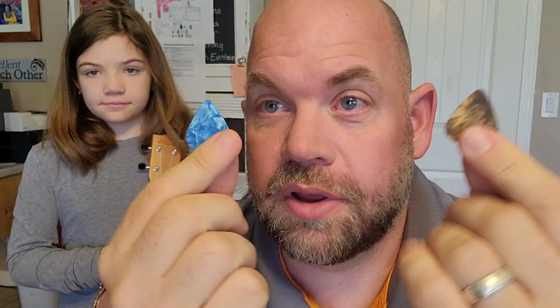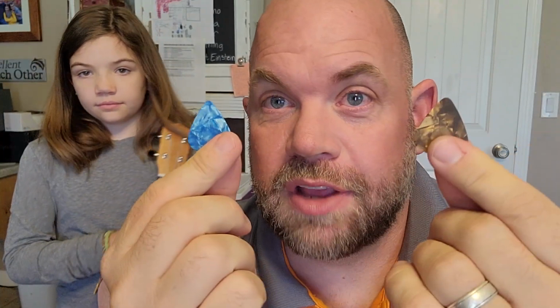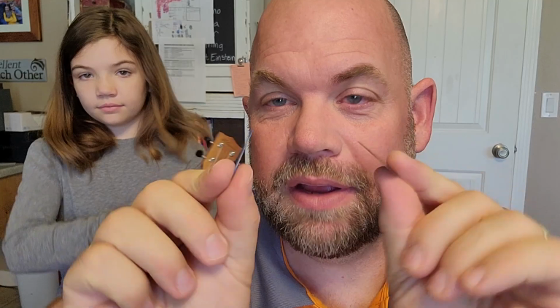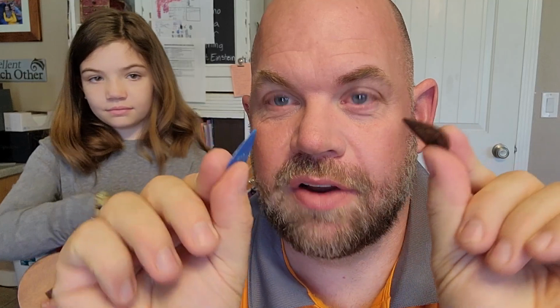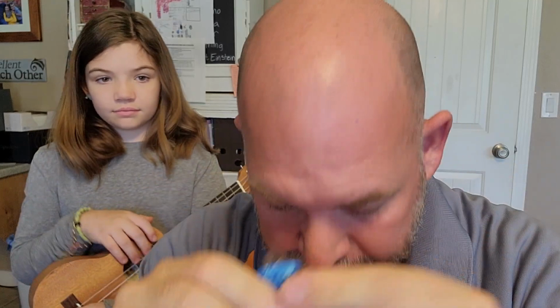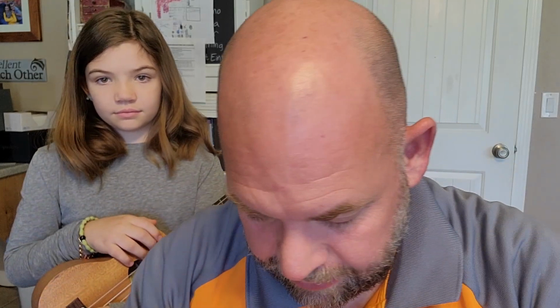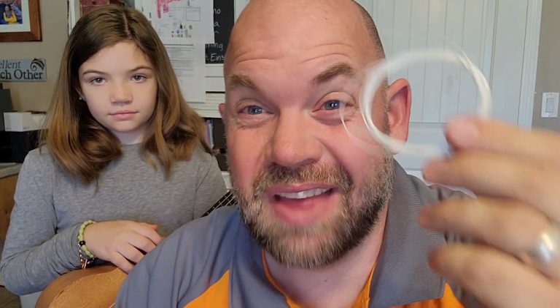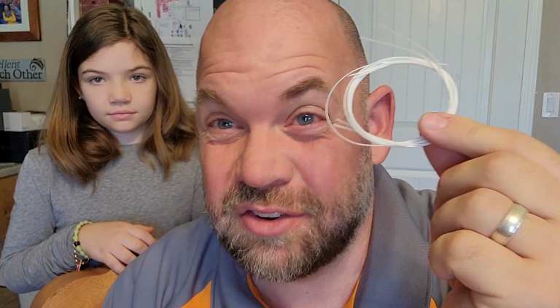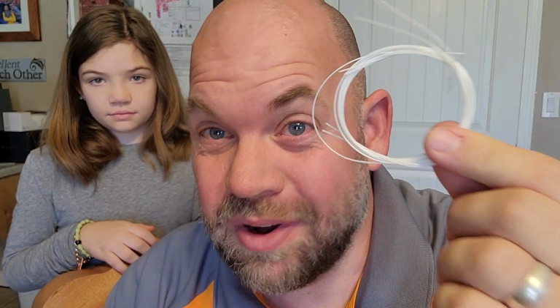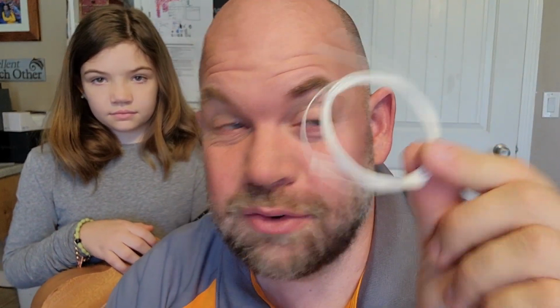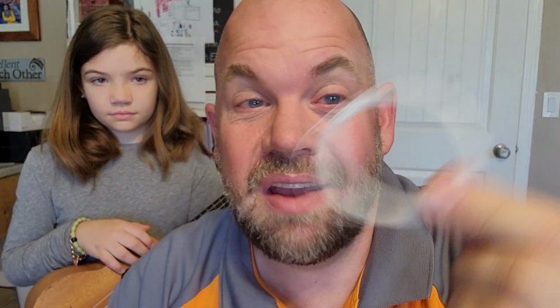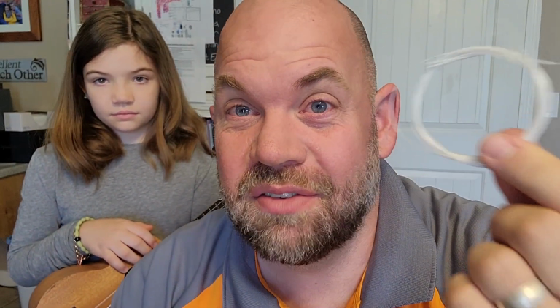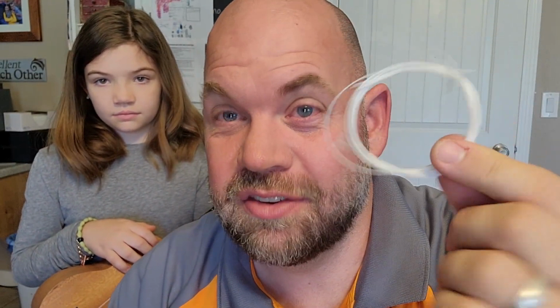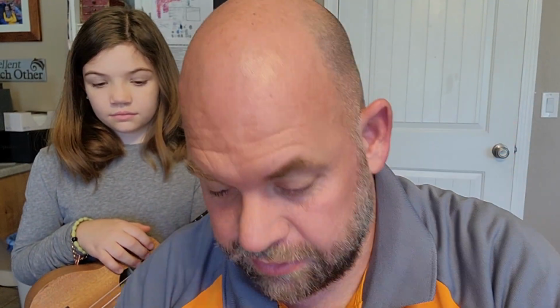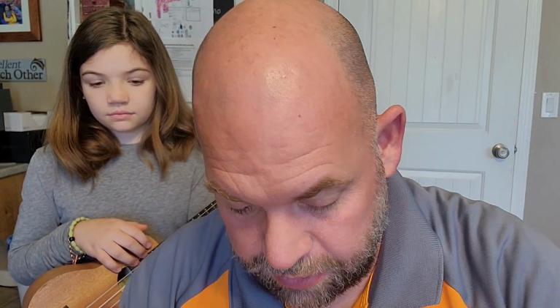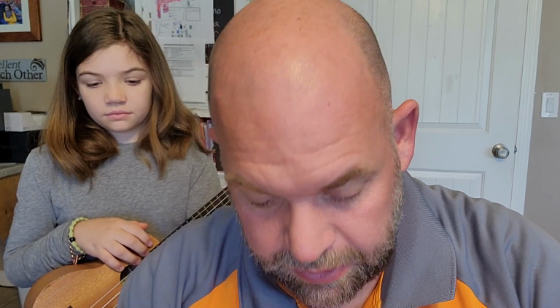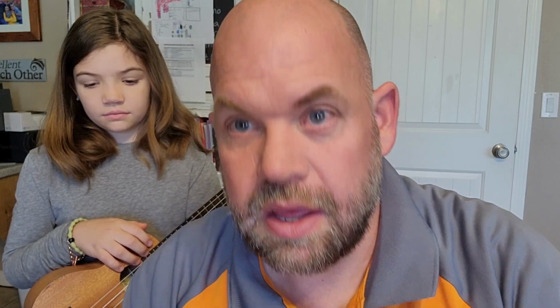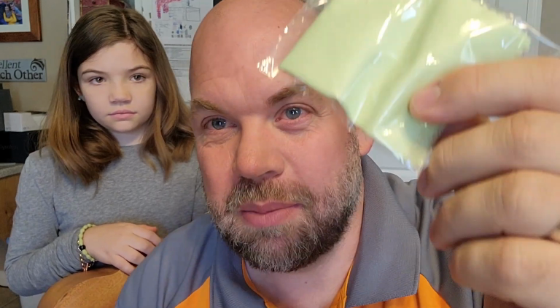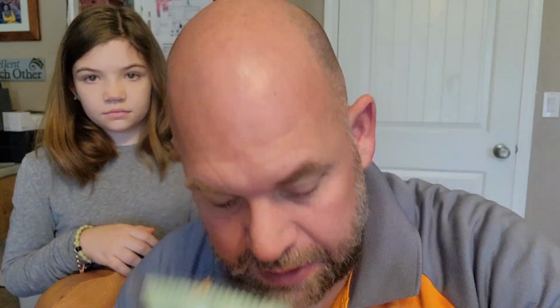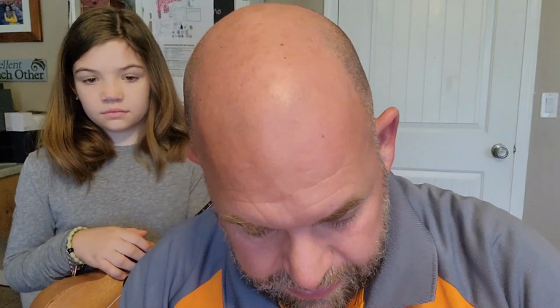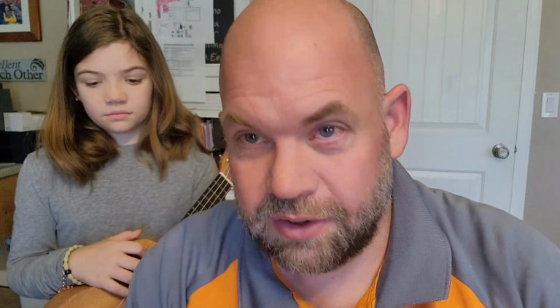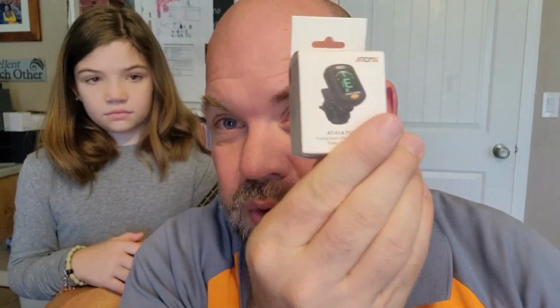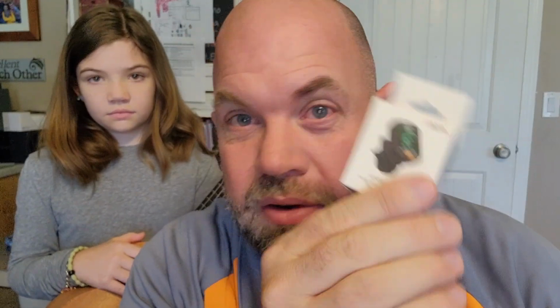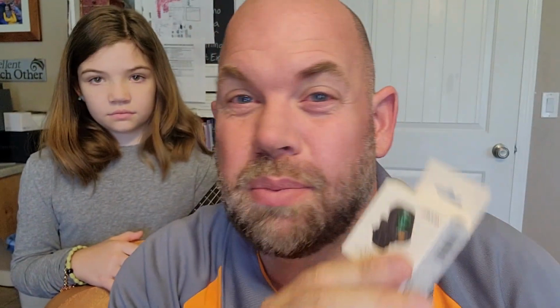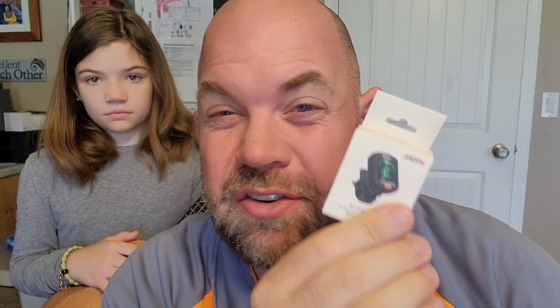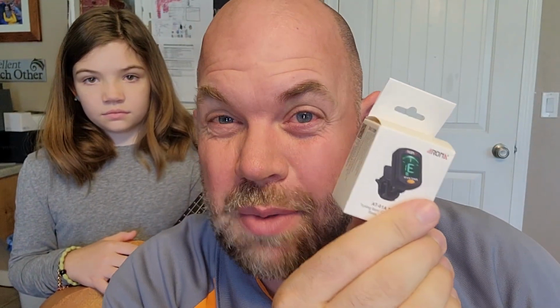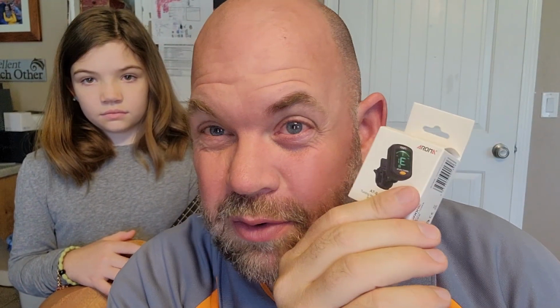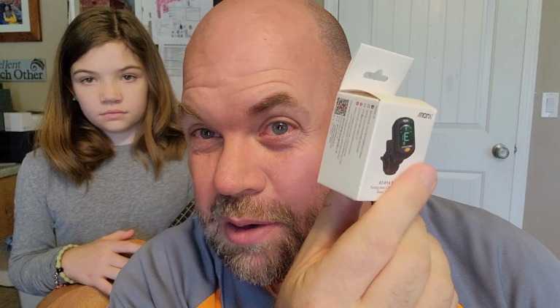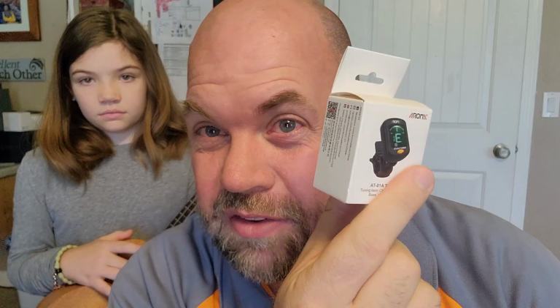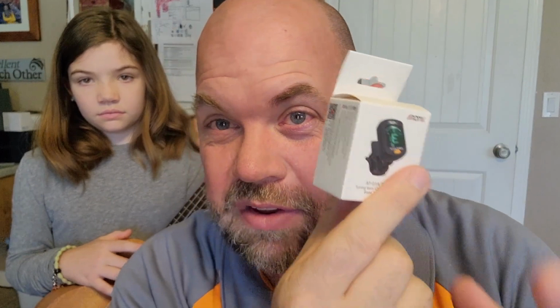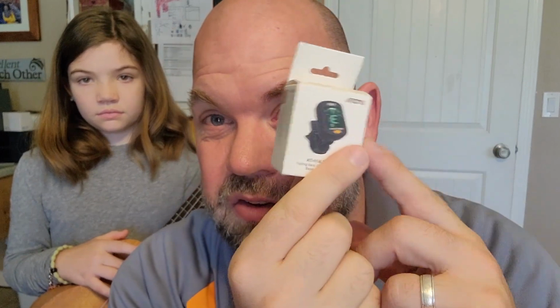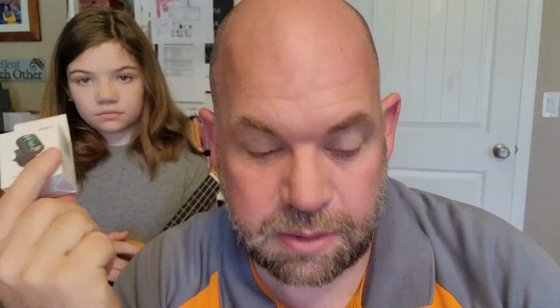It comes with a couple picks — they're nice little picks. It comes with extra strings, which I have never seen strings come with a ukulele. Microfiber to clean it. A little tuner. I prefer just to use my phone for tuning but this is nice because you can just hook it up.